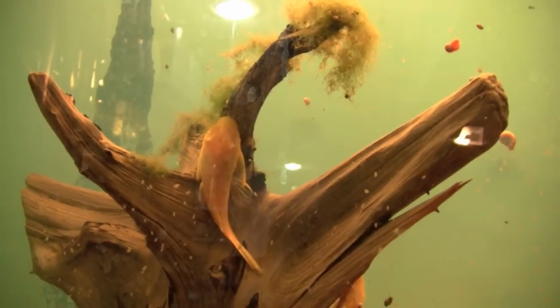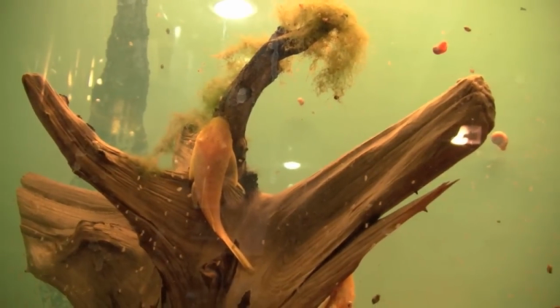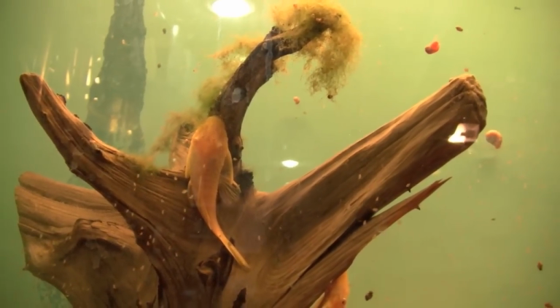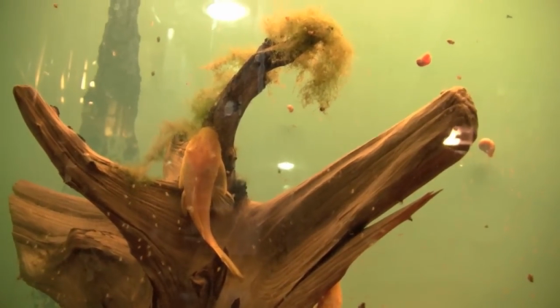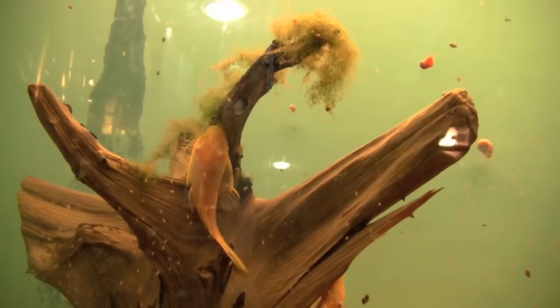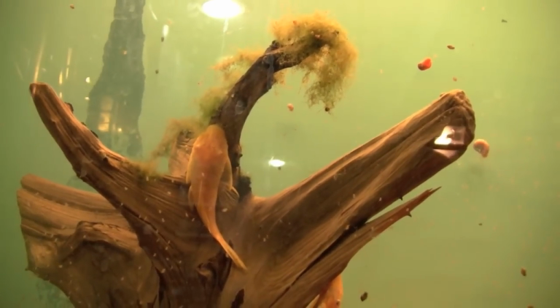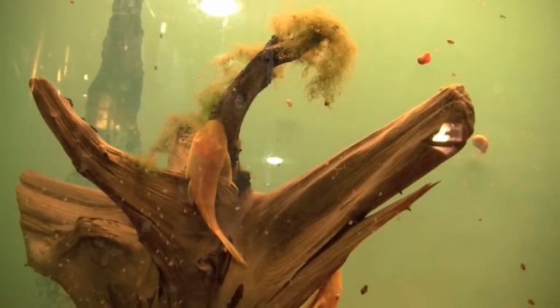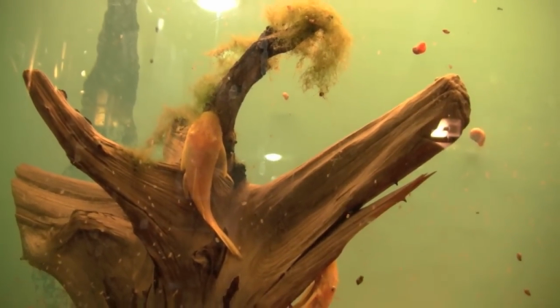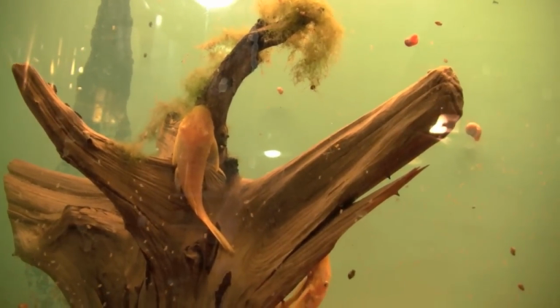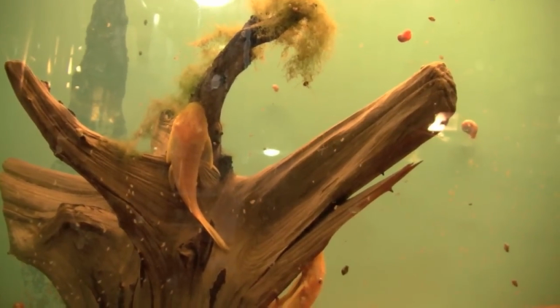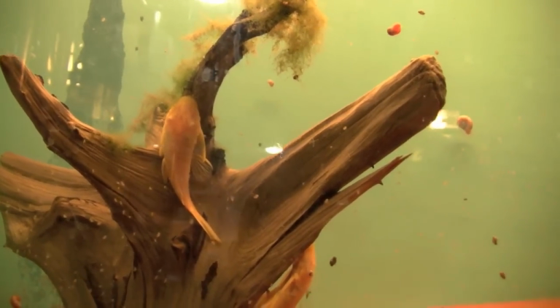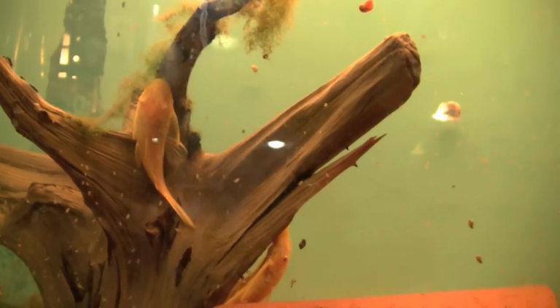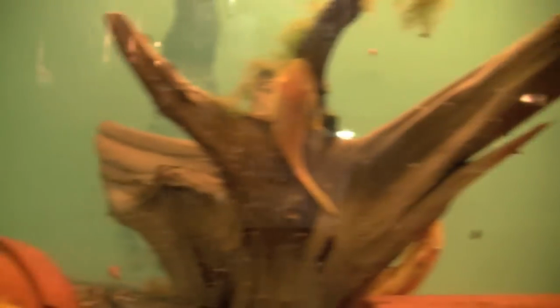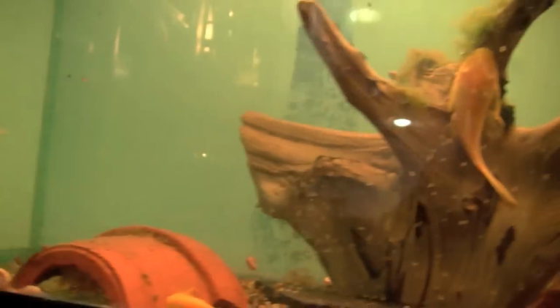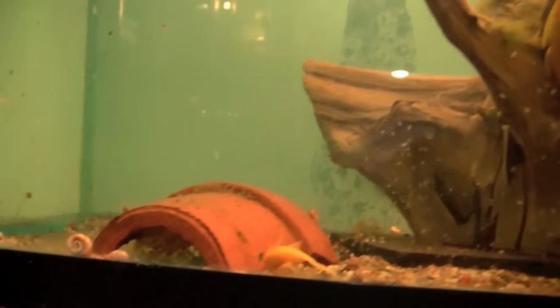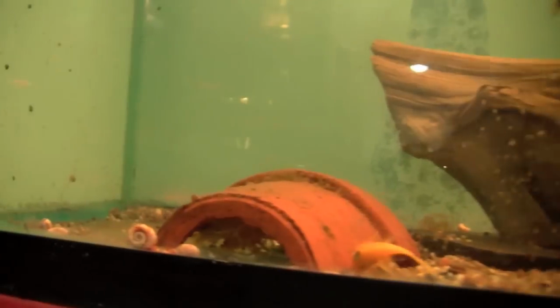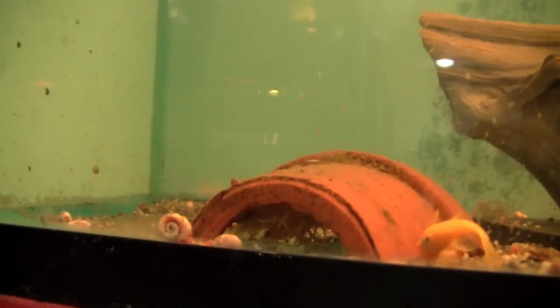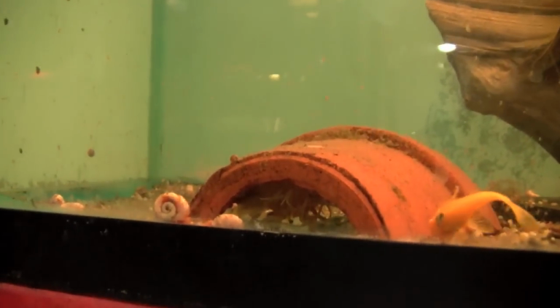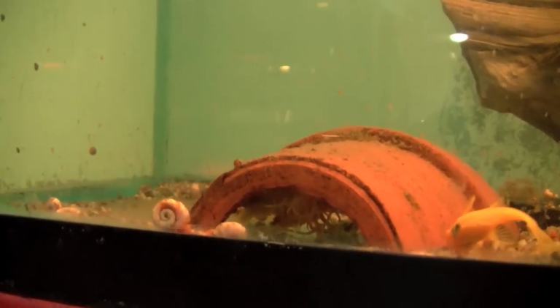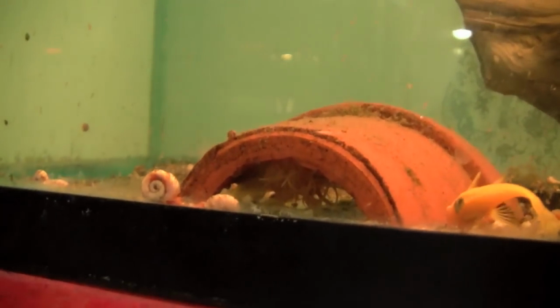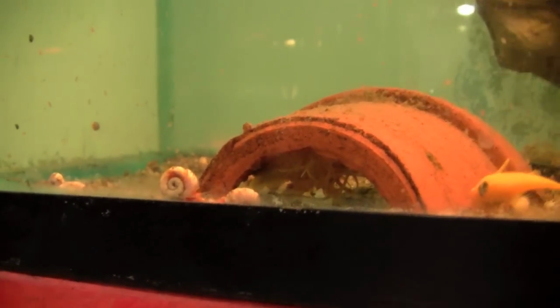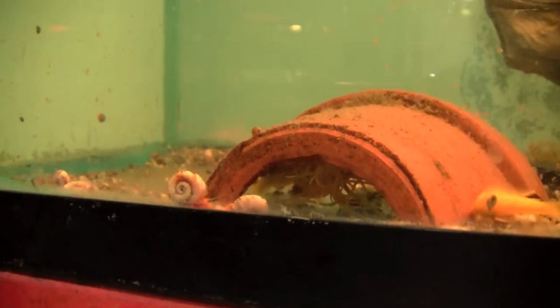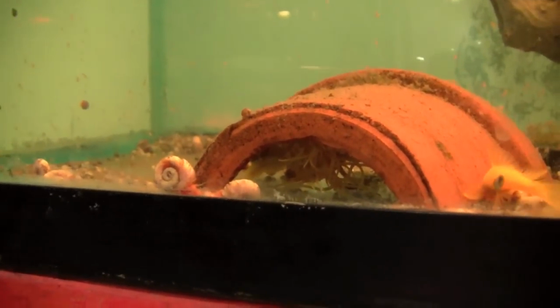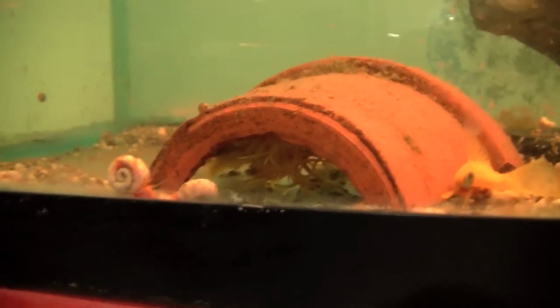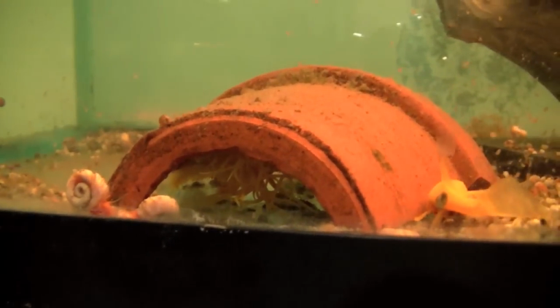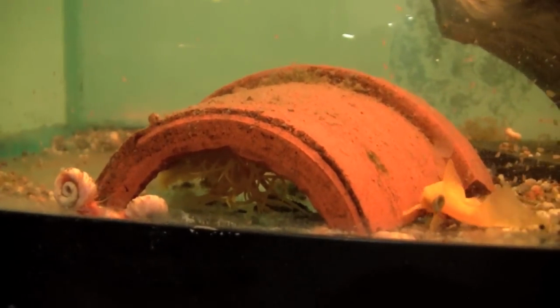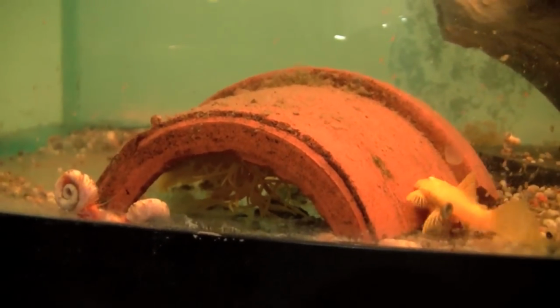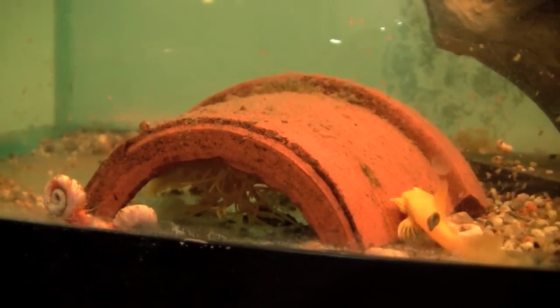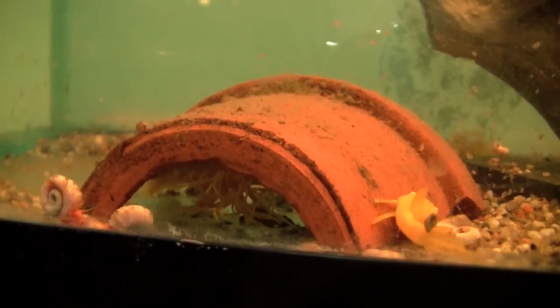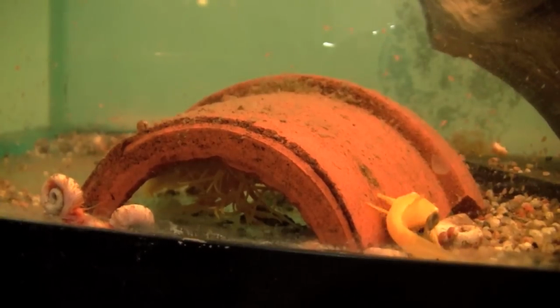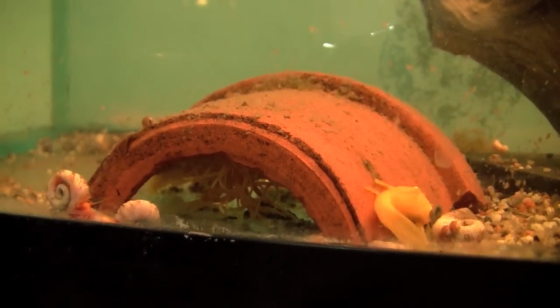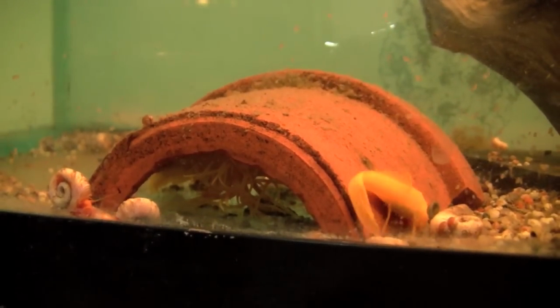Most of Juergen's tanks are smaller than 10 gallons and are dedicated to small species like rainbows, killifish, and tetras. His few large tanks hold colonies of Ancistrus and a few livebearers.